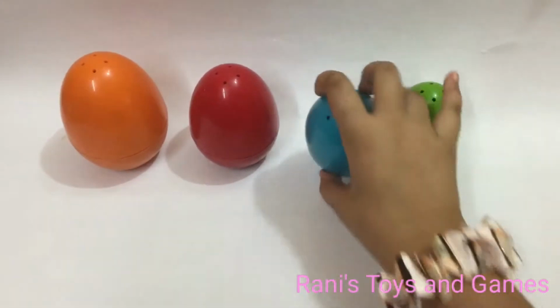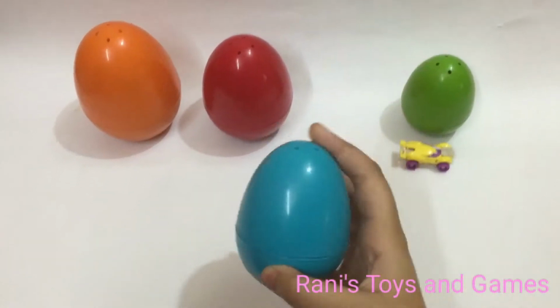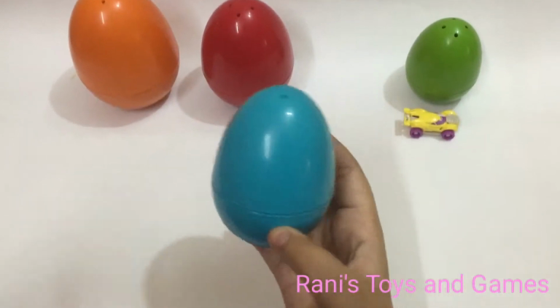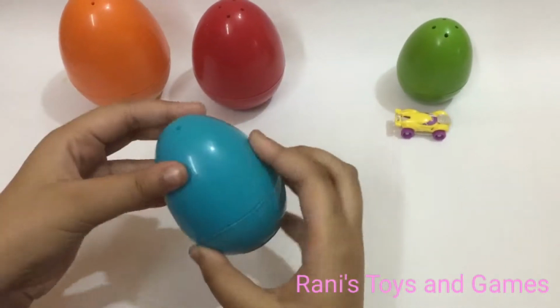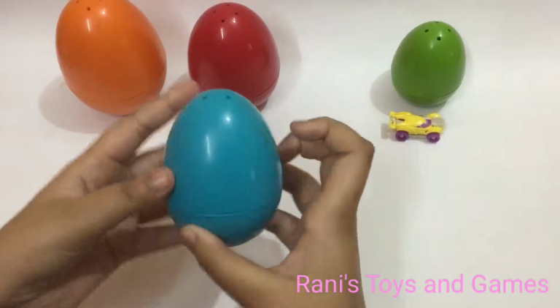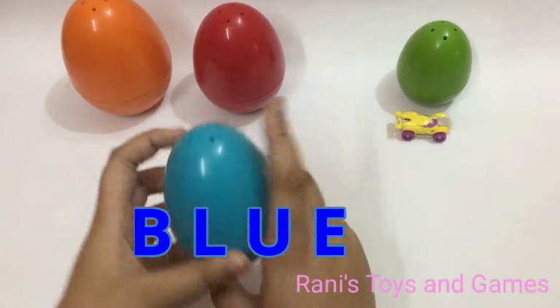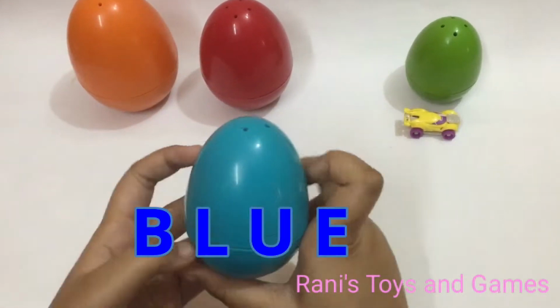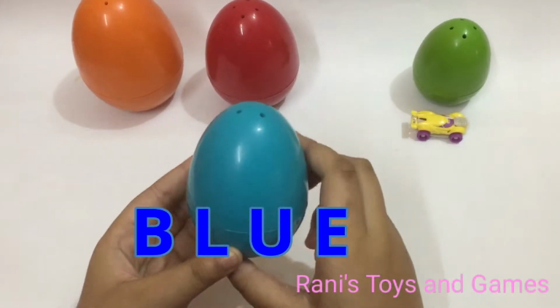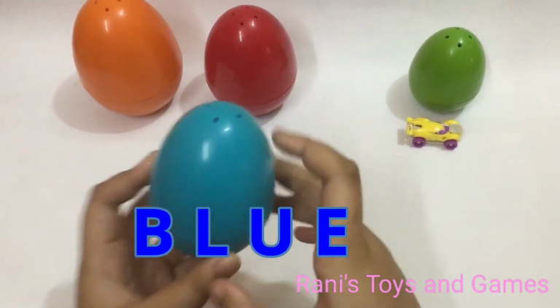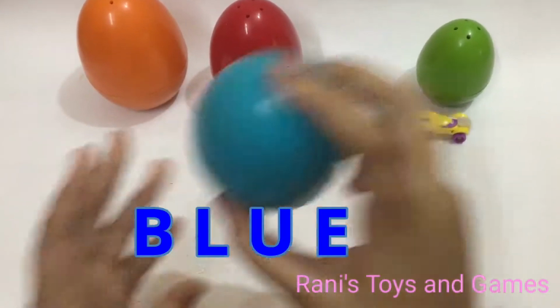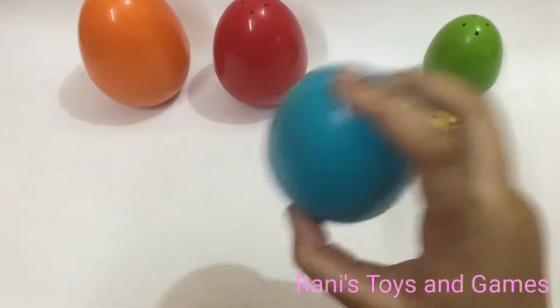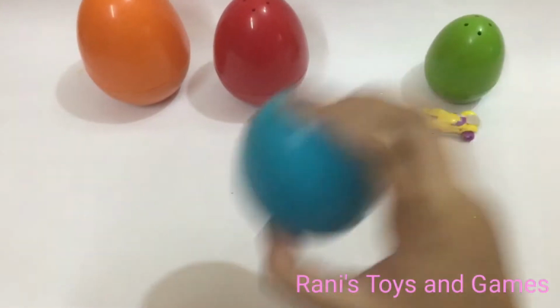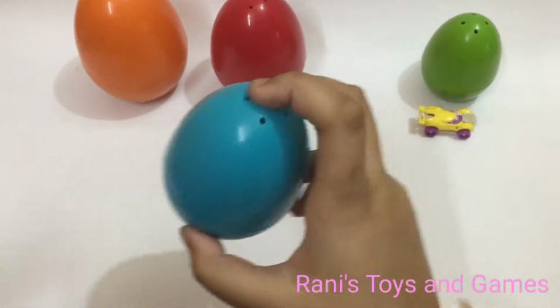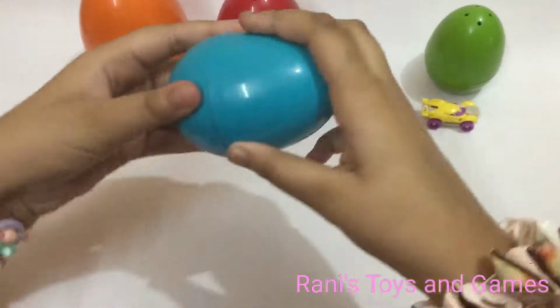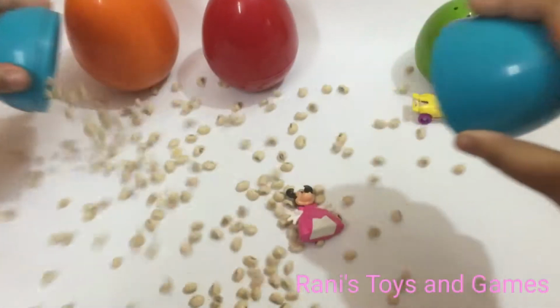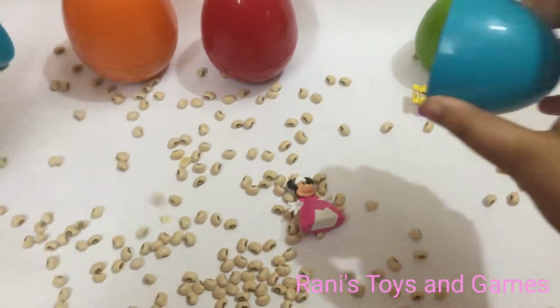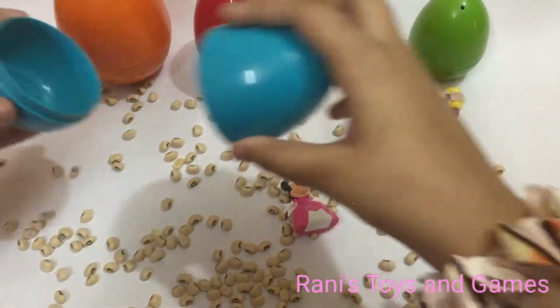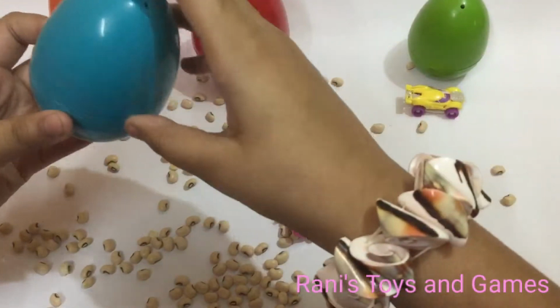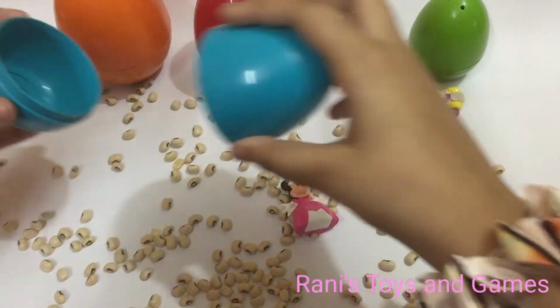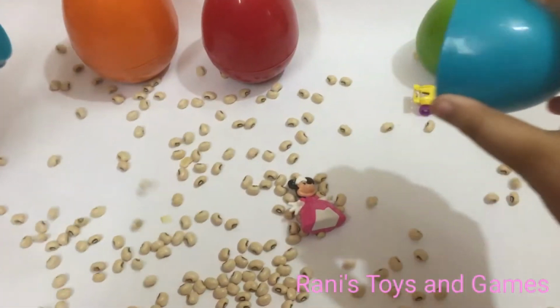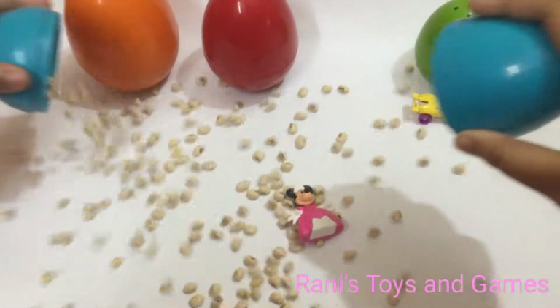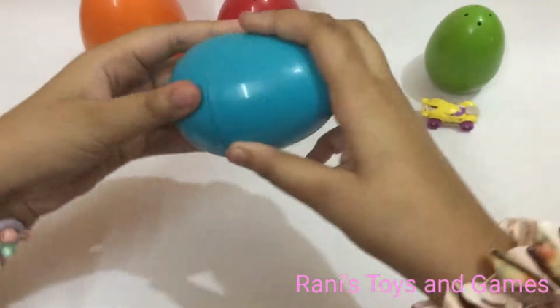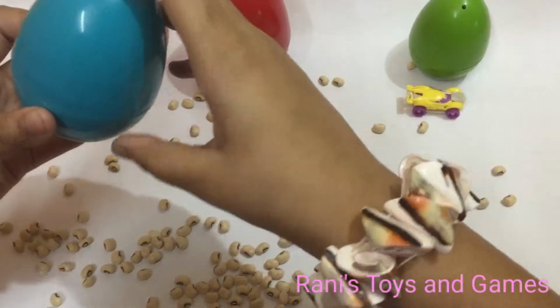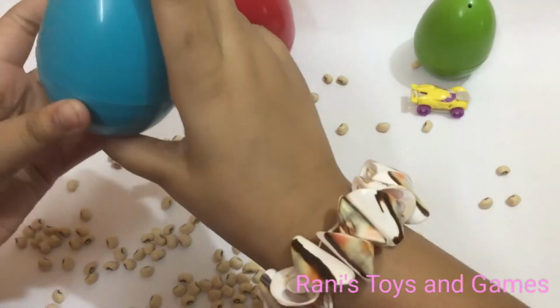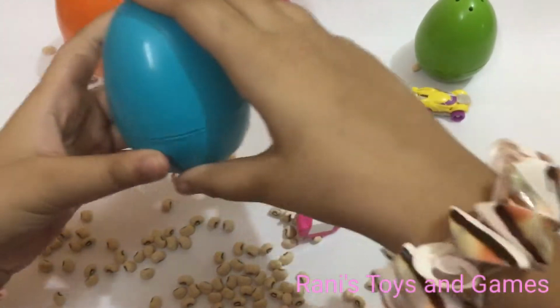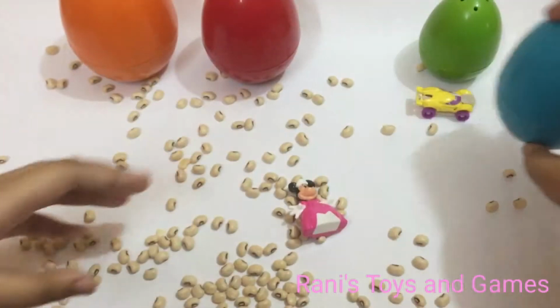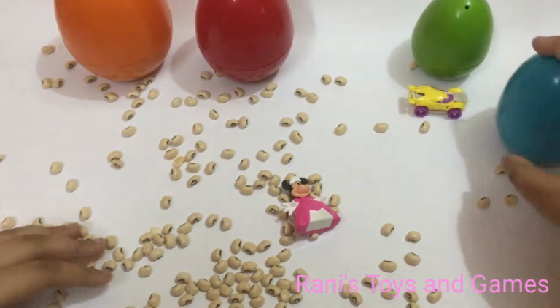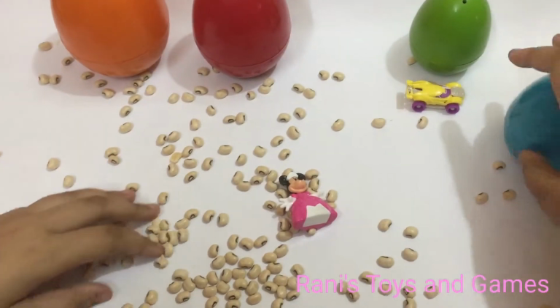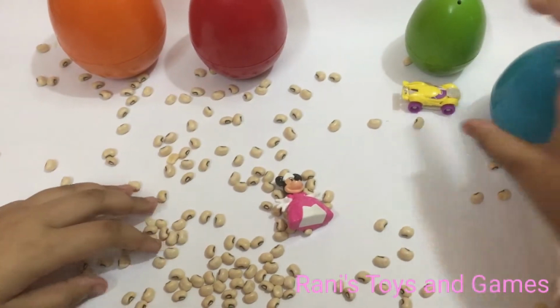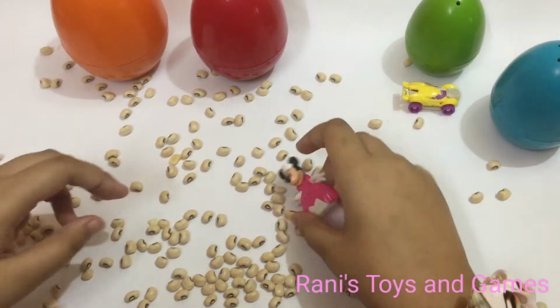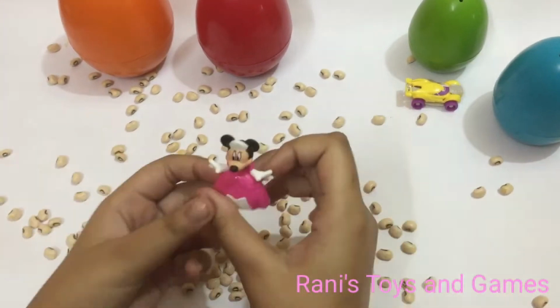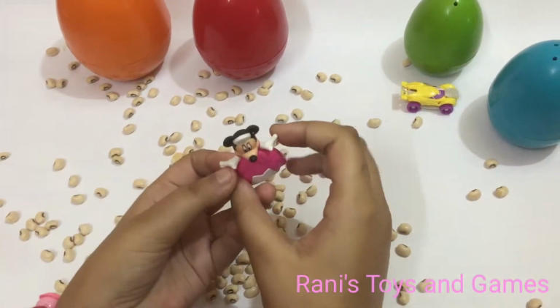Now we are going to open this egg. It's a blue egg. We've got Minnie Mouse.